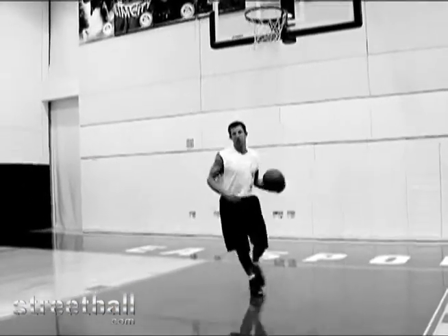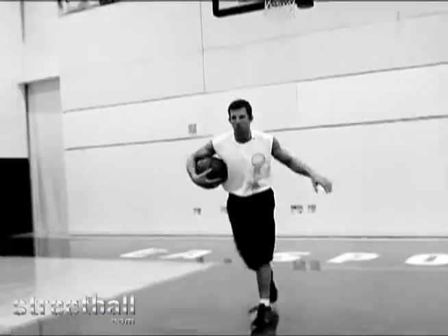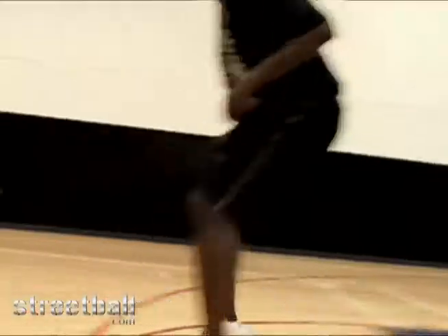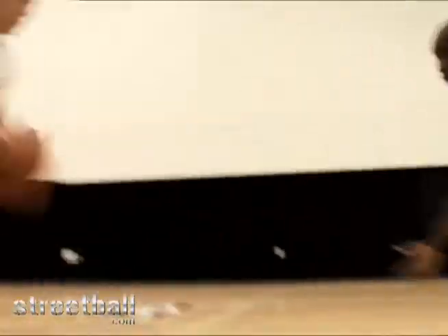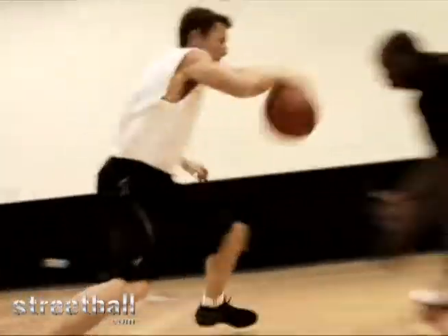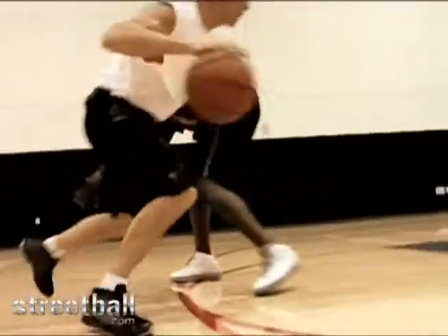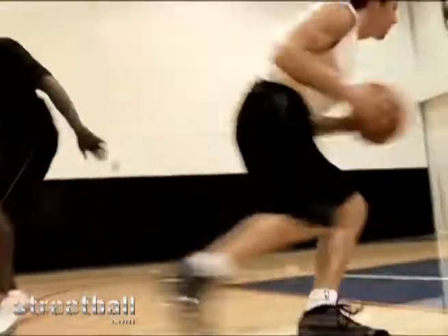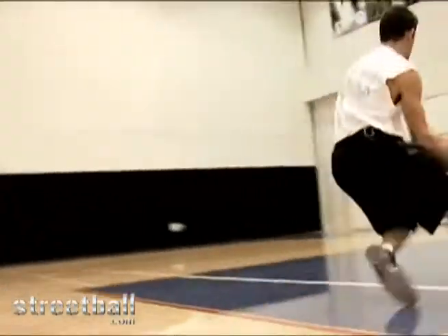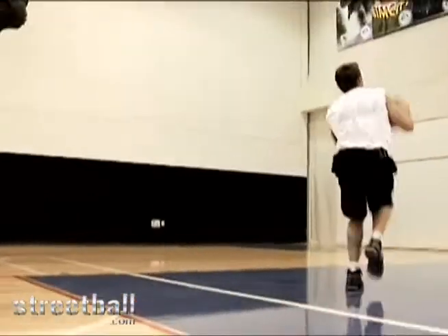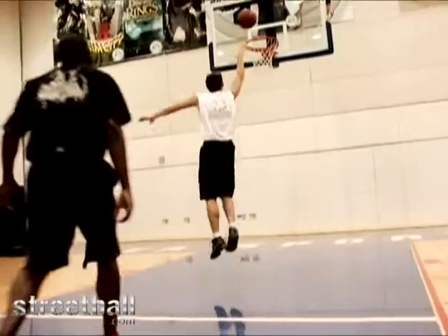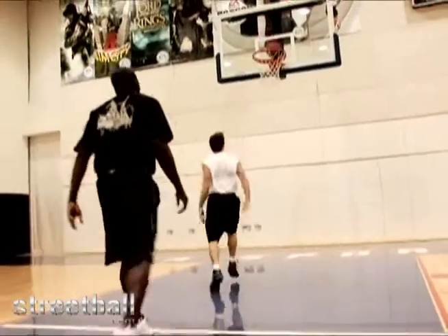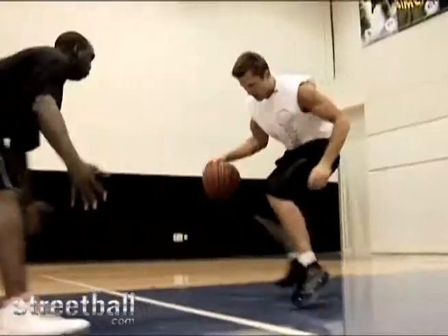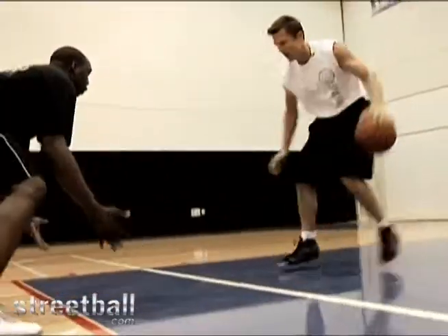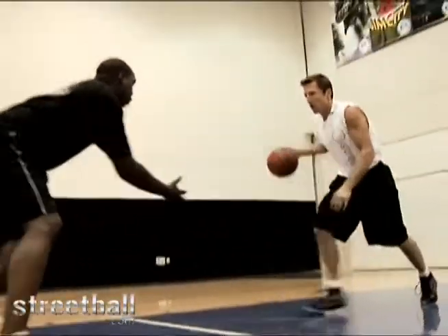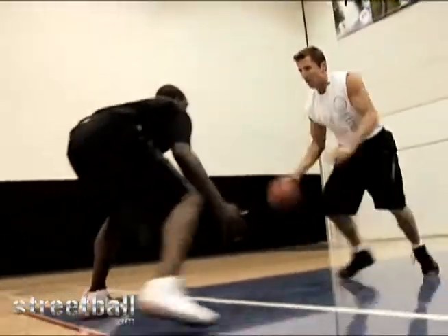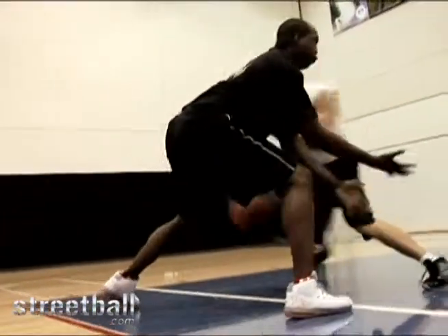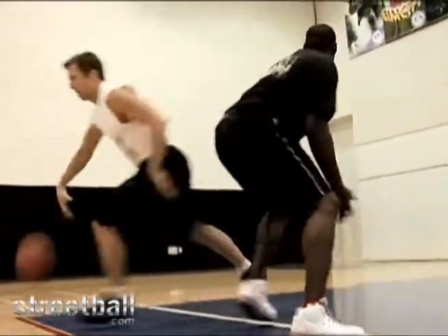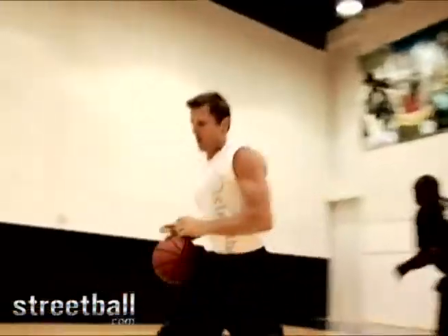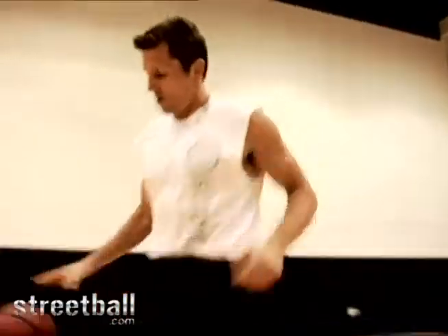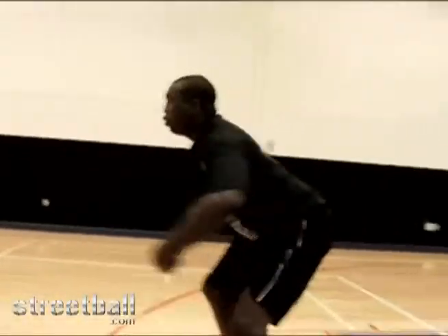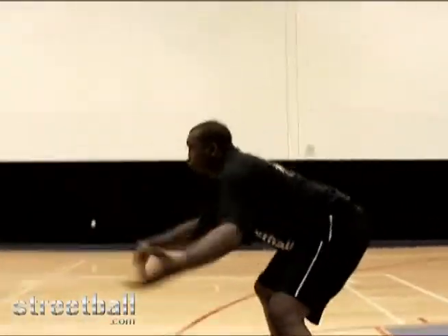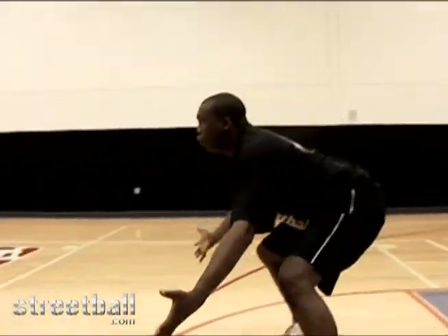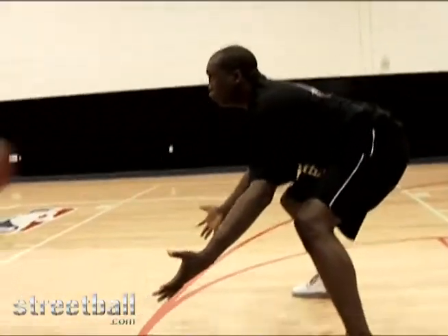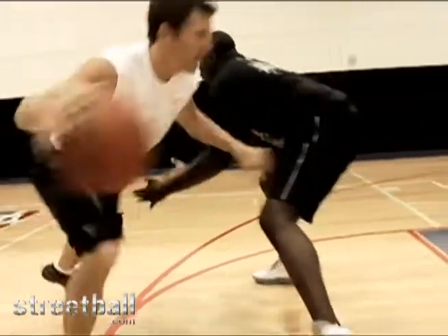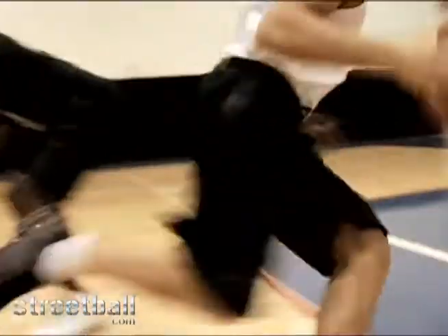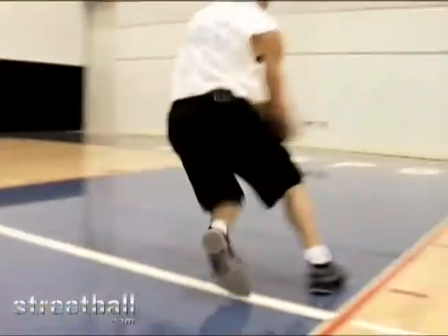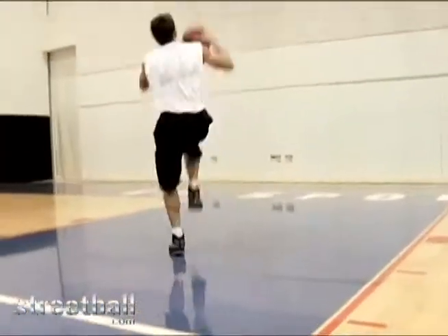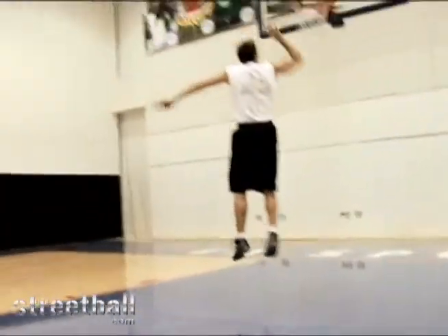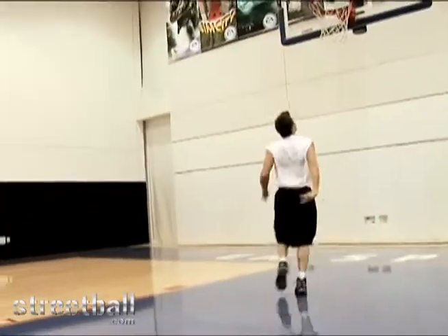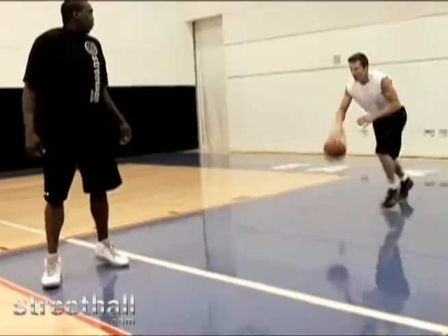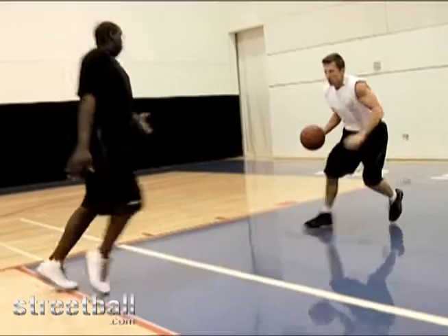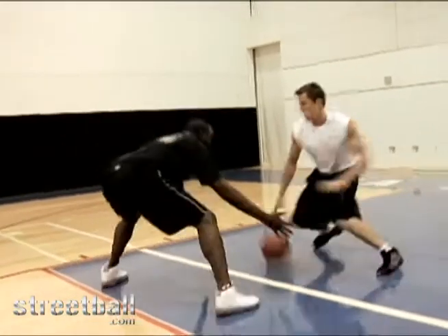Let's look at the move. Put him in a chair. There you go.